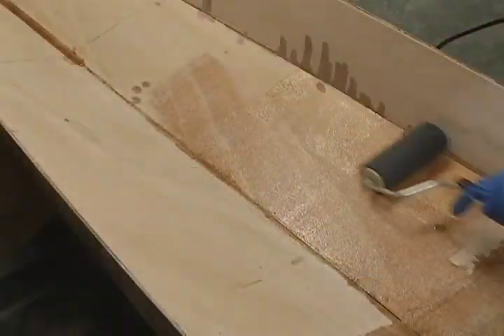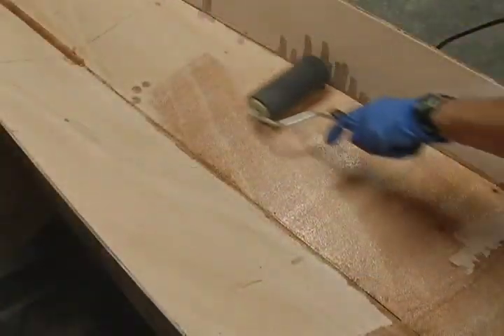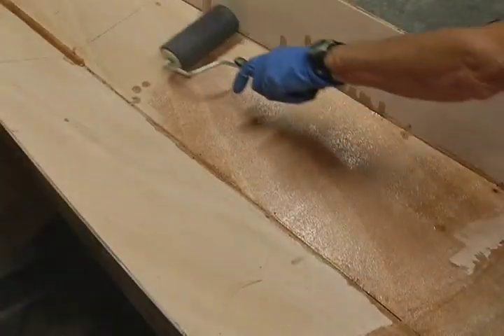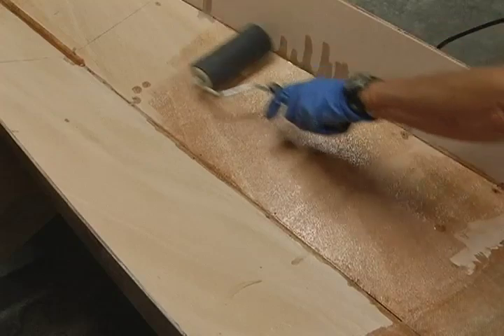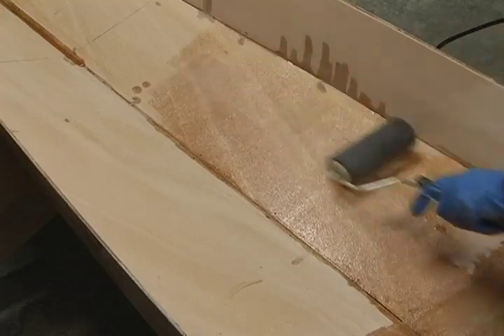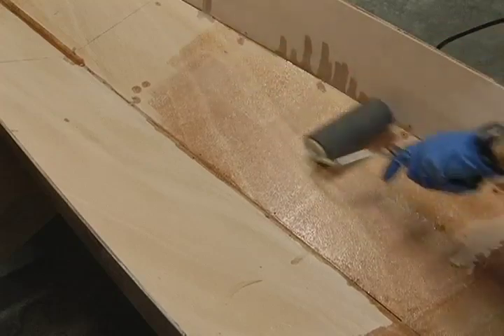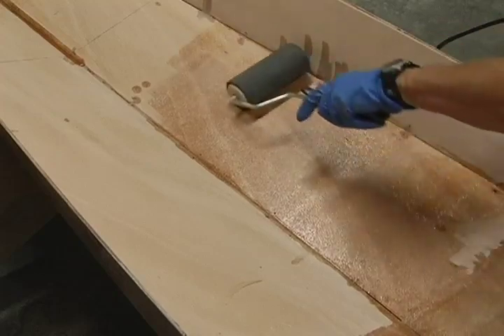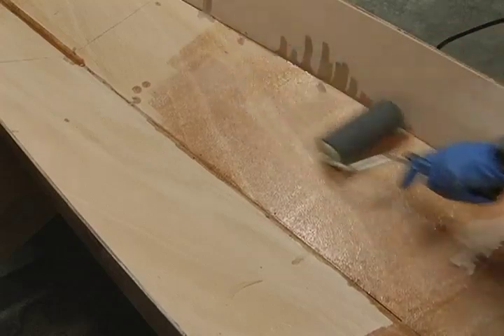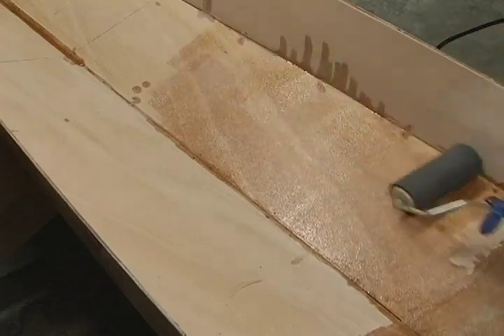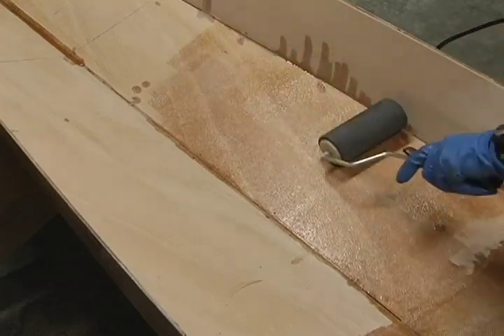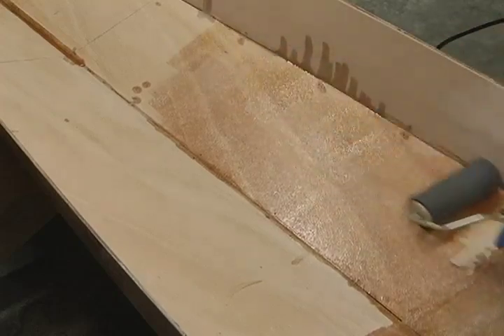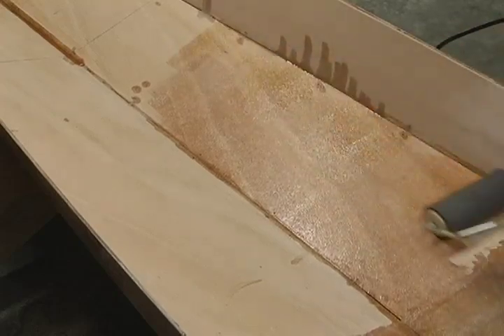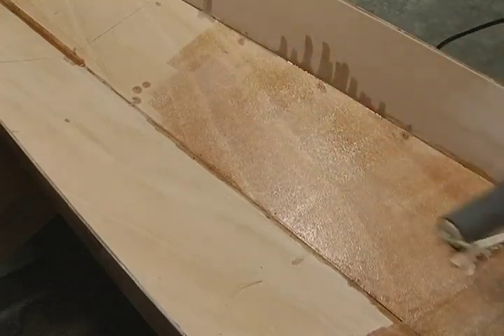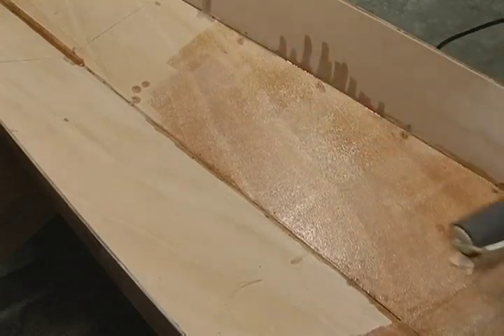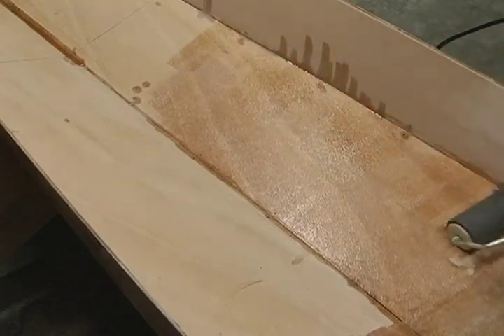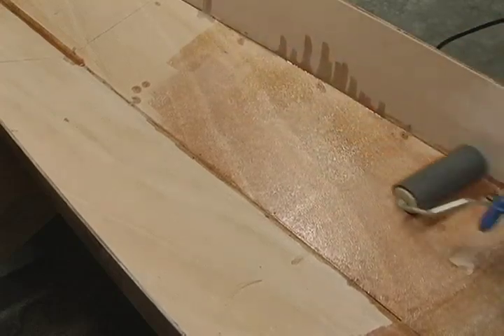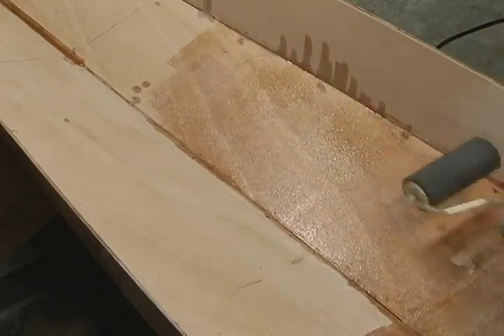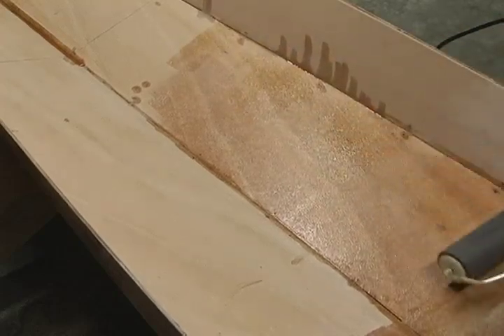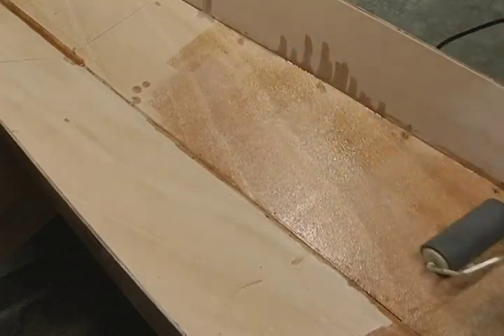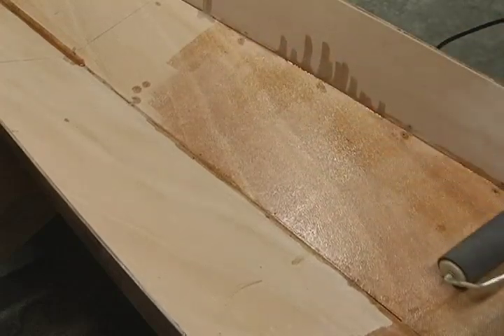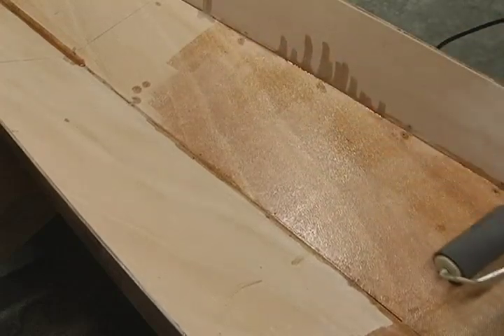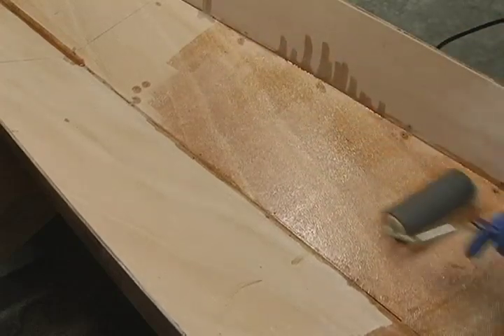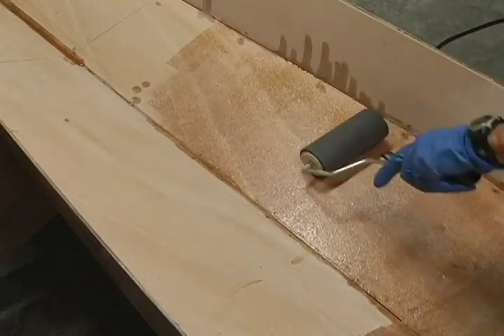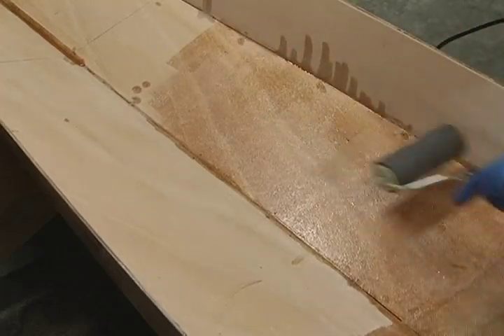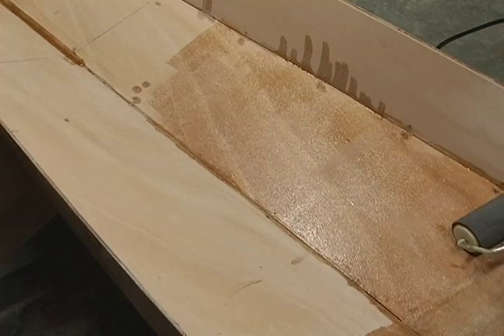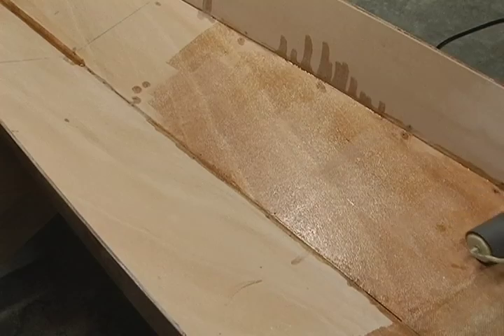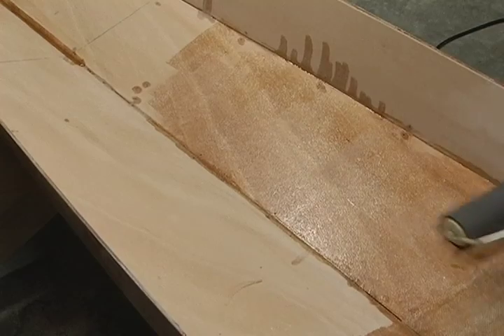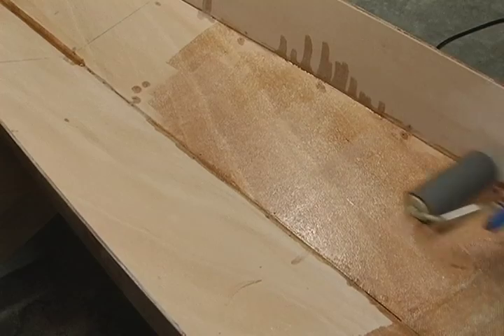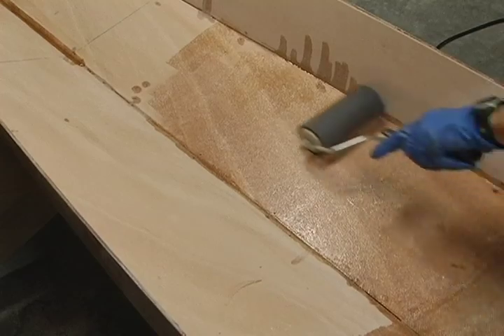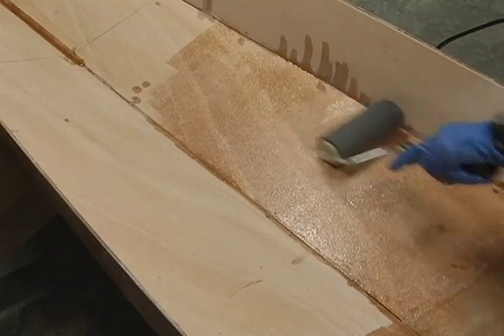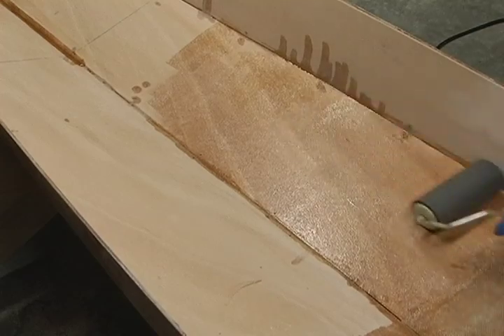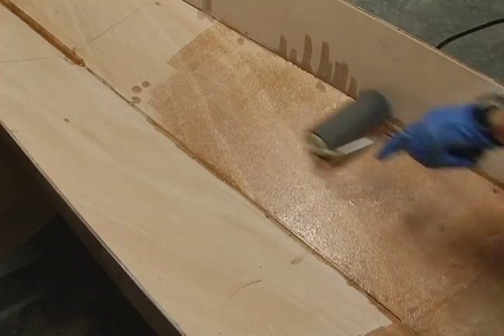Use a foam roller to epoxy saturate the entire inside of the hull. Let the epoxy harden.